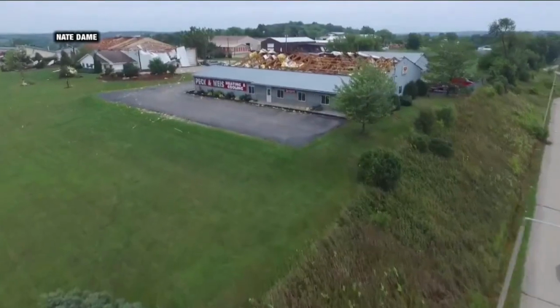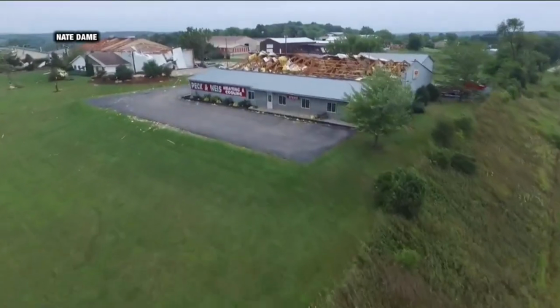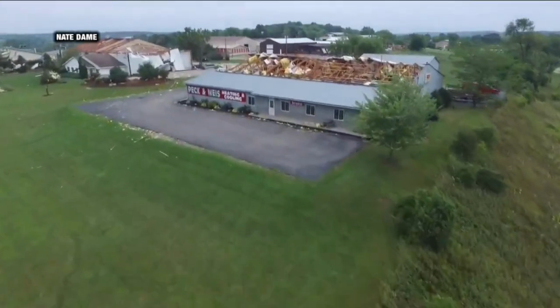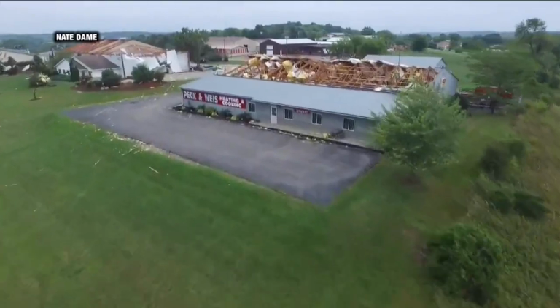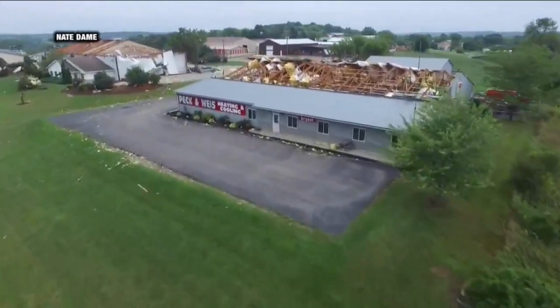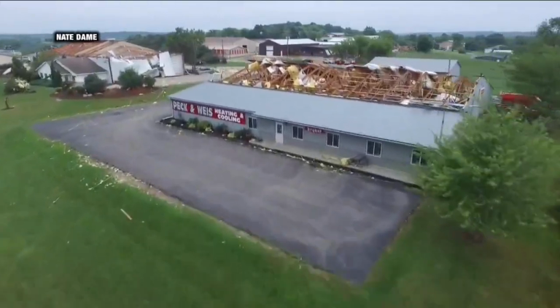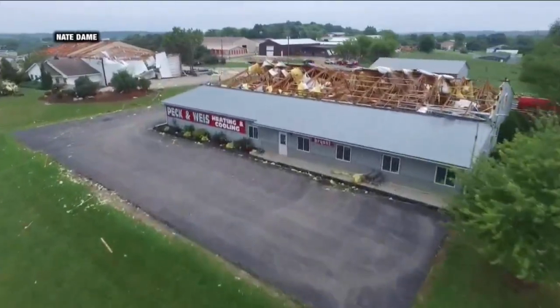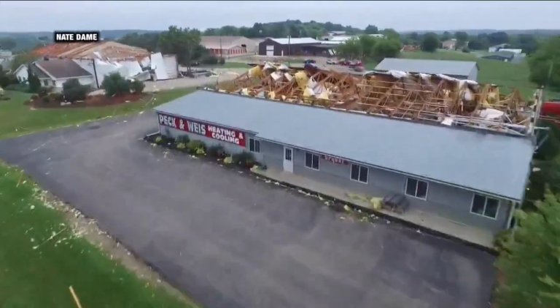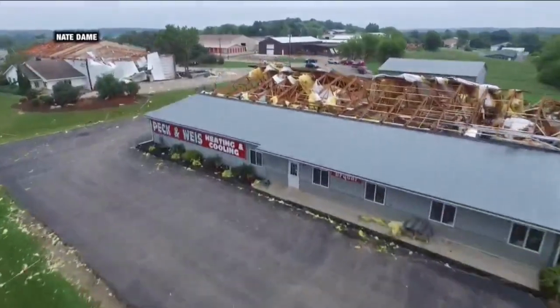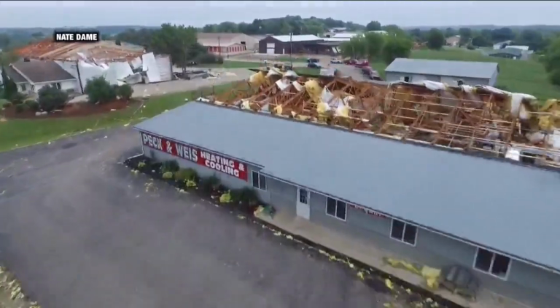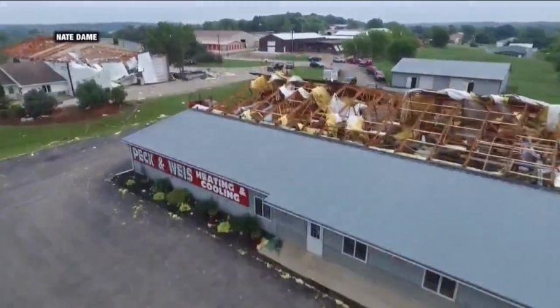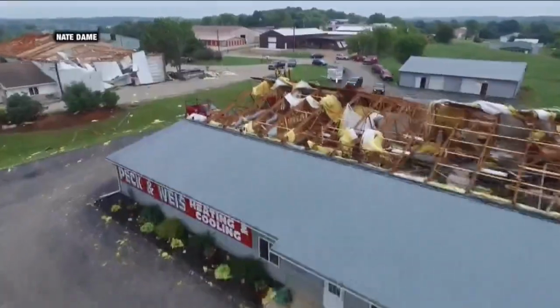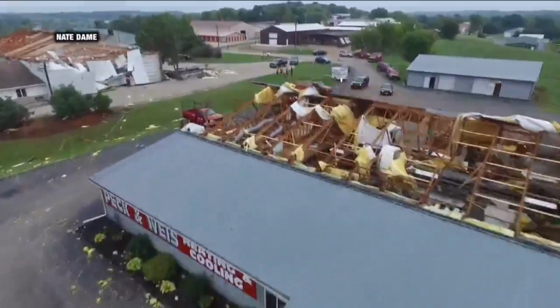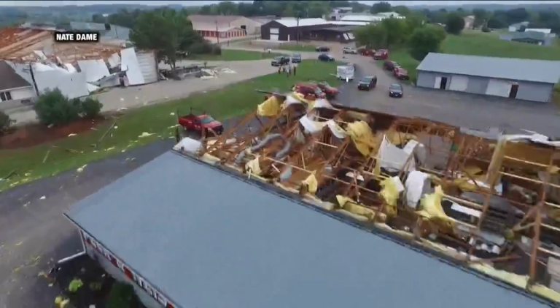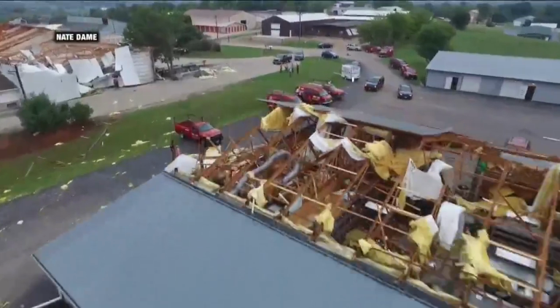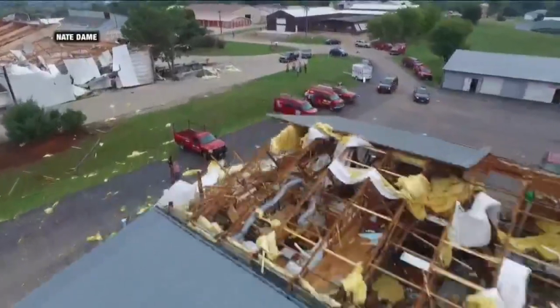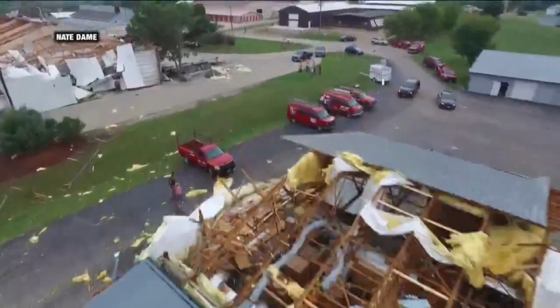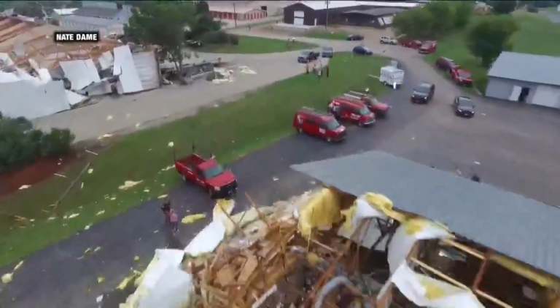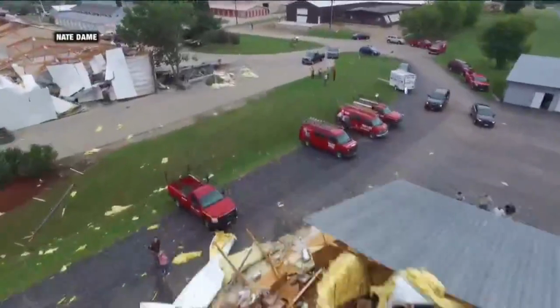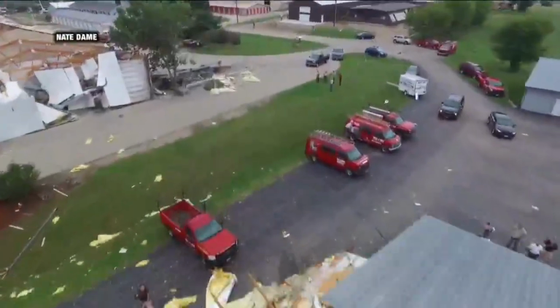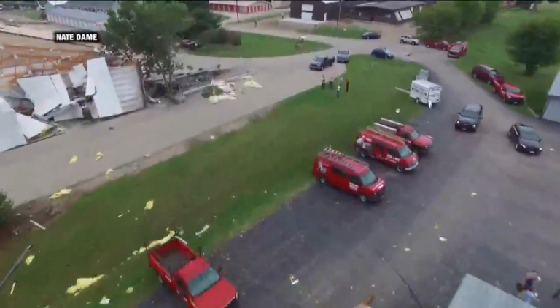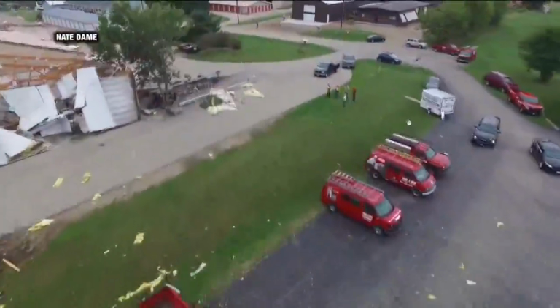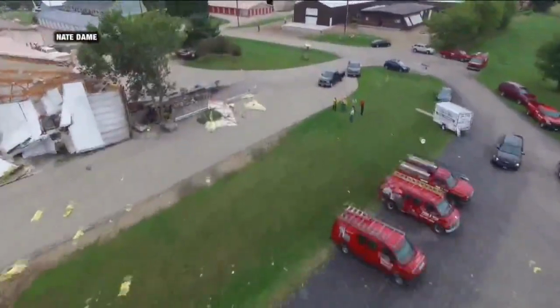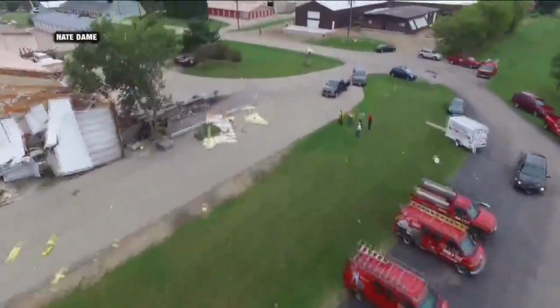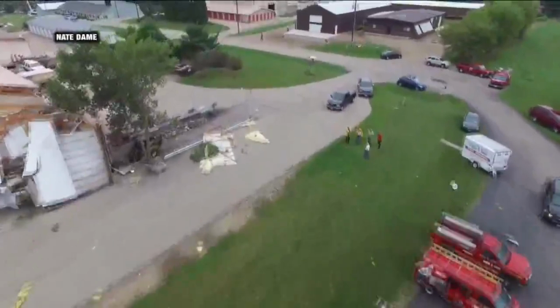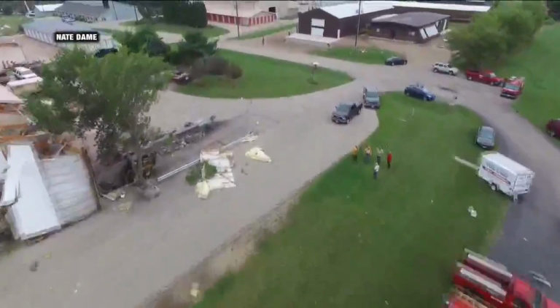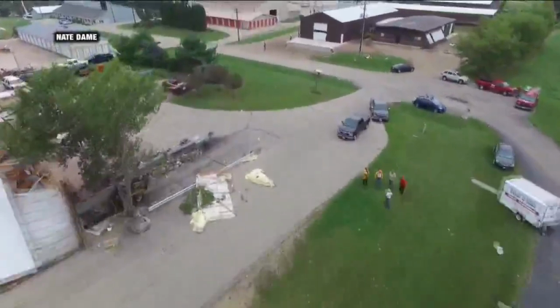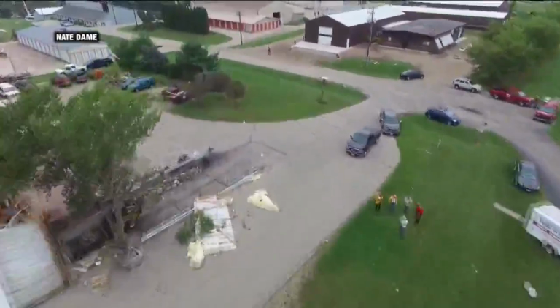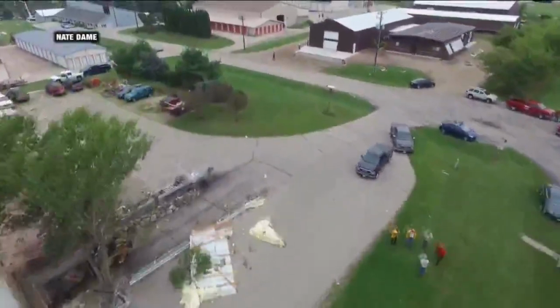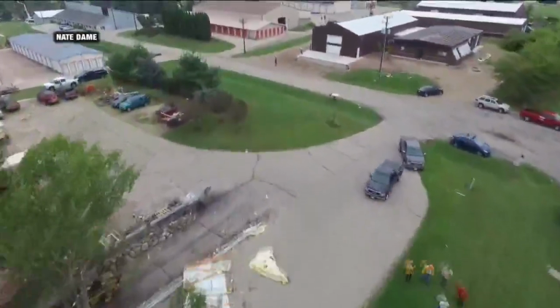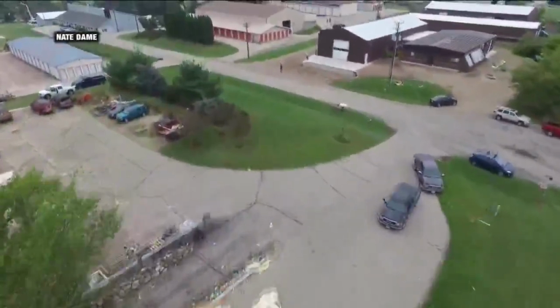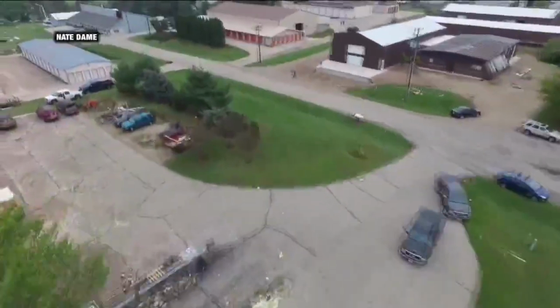Nate Dame put a camera on a drone he owns and flew it over an industrial park, then shared this video with us. You can see the damage to the roofs and the wall. The National Weather Service is calling it a small tornado — an EF1.